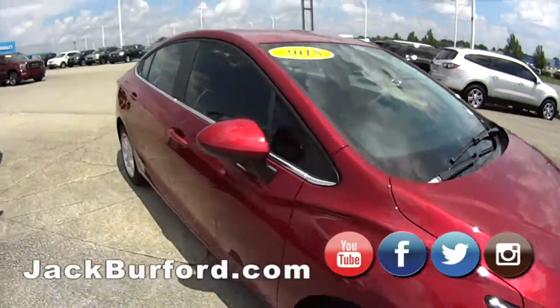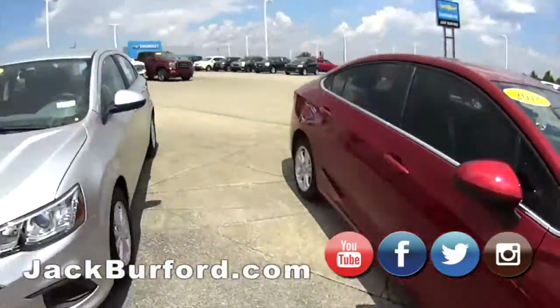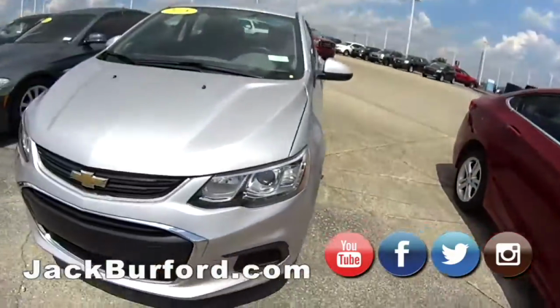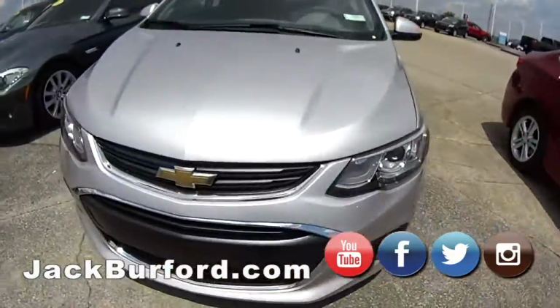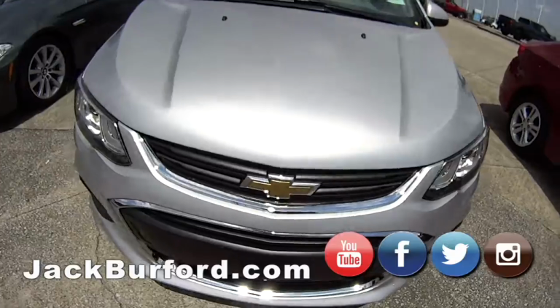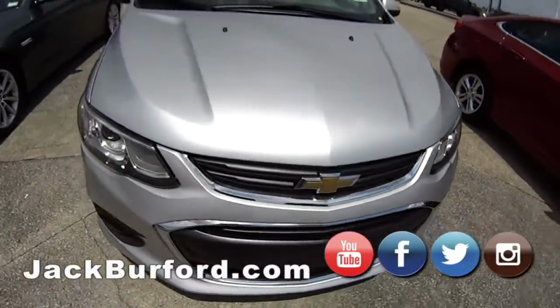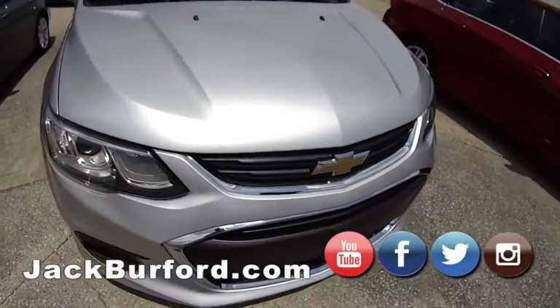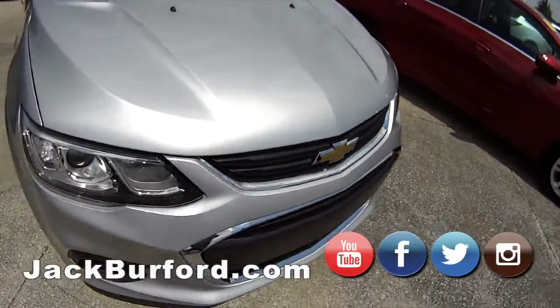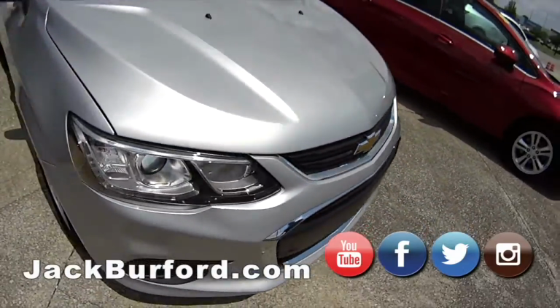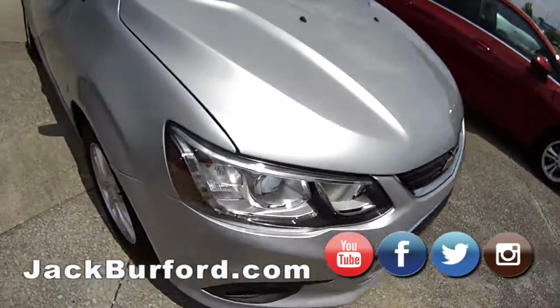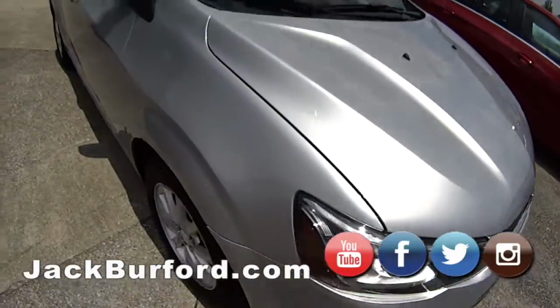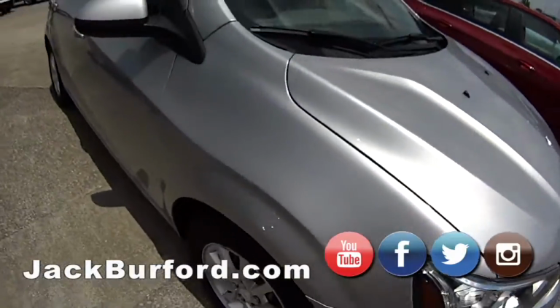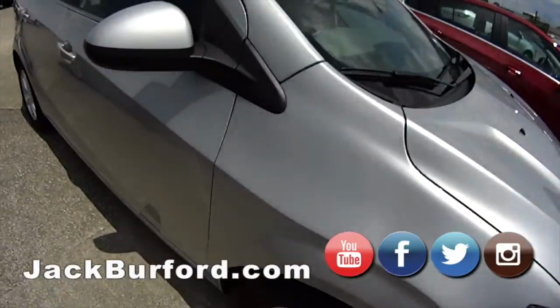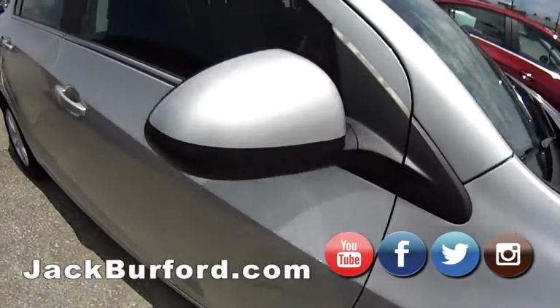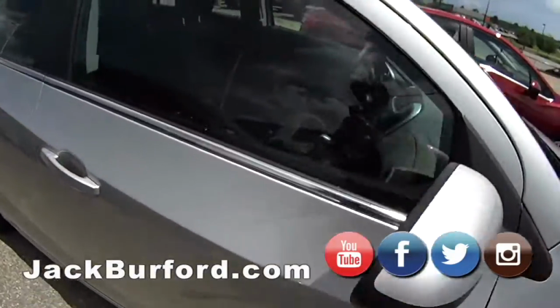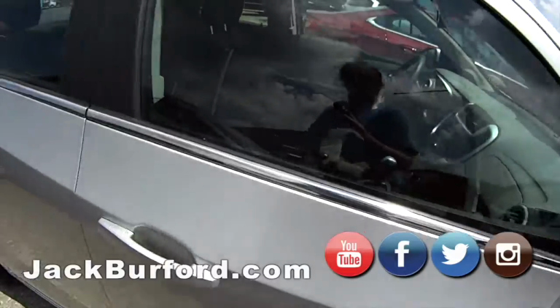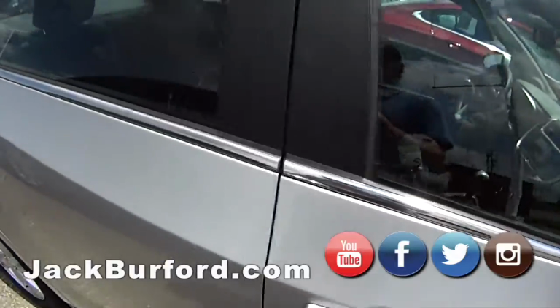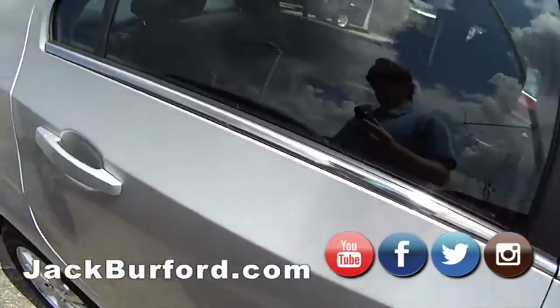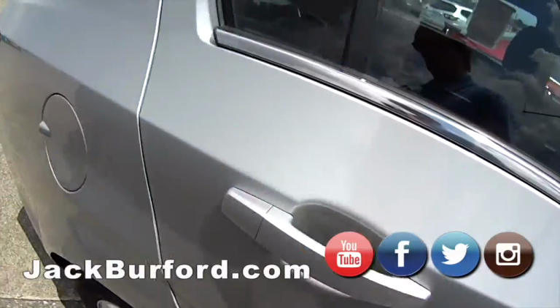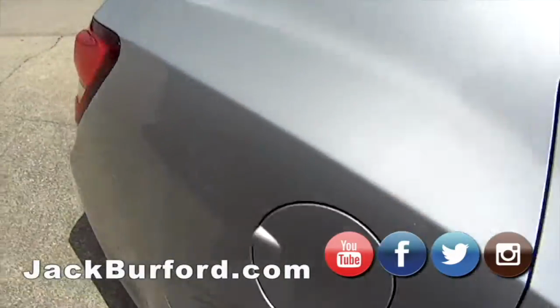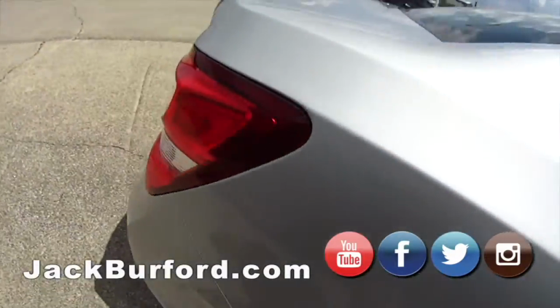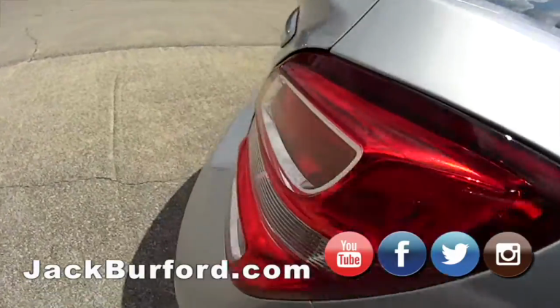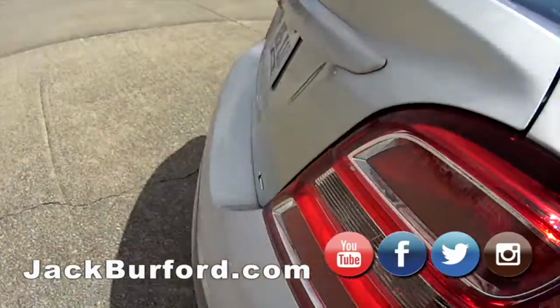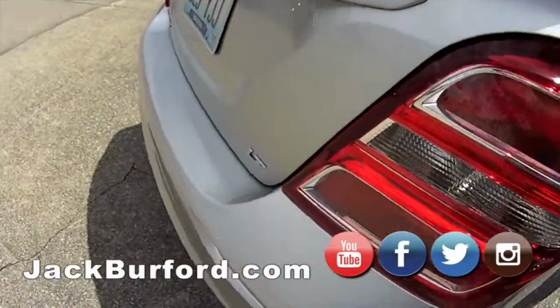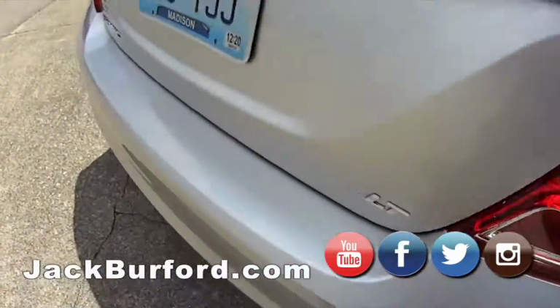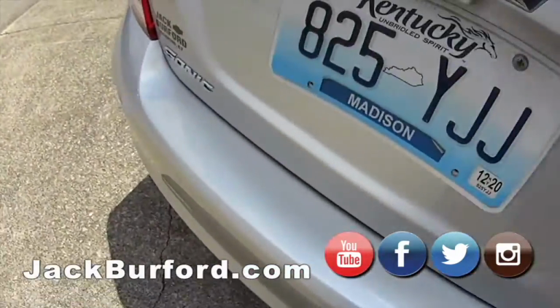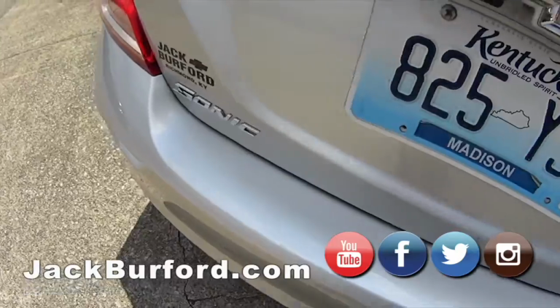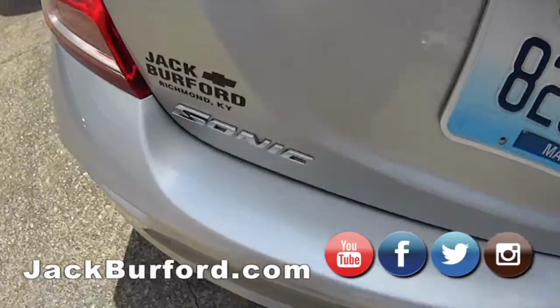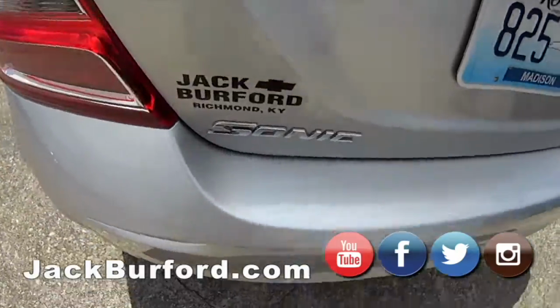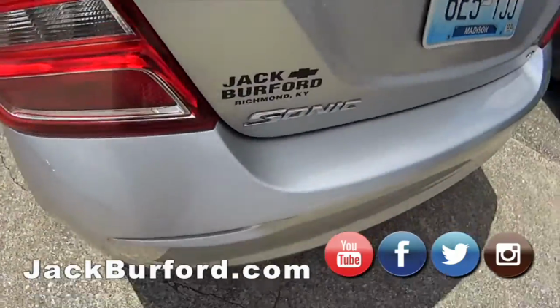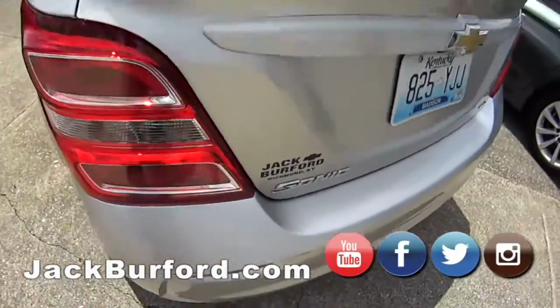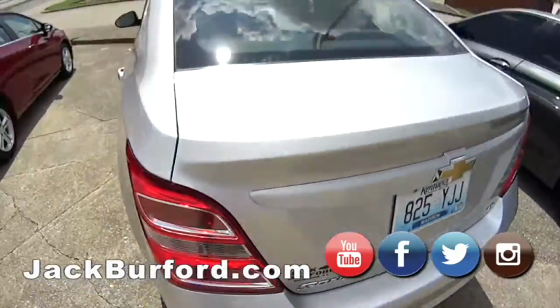And then we'll move on to the 2018 Chevy Sonic — is this a Sonic? I believe this is a Sonic. We just got this in a few days ago. LT Sonic. There it is. Nice.